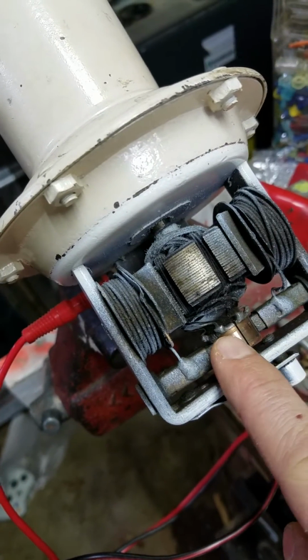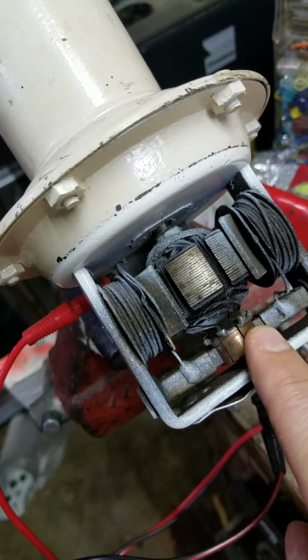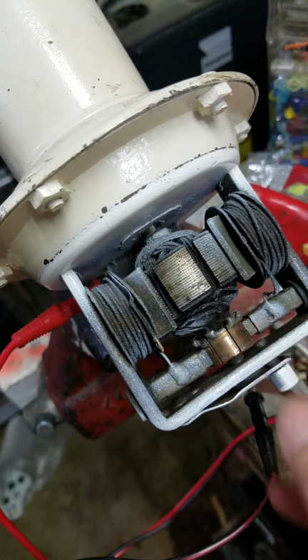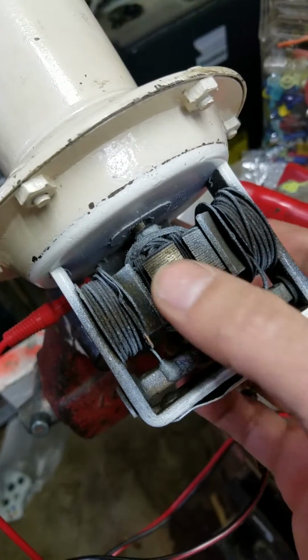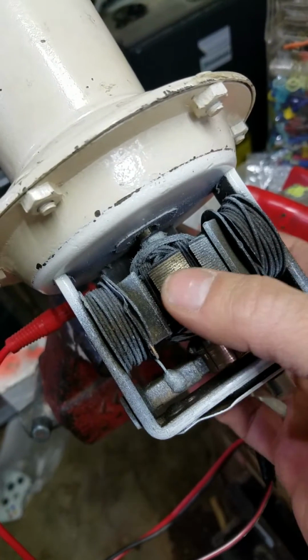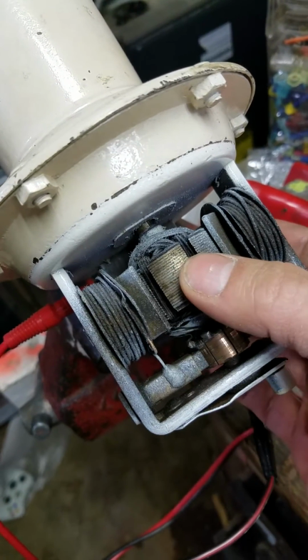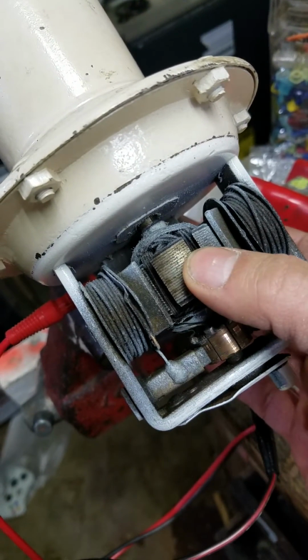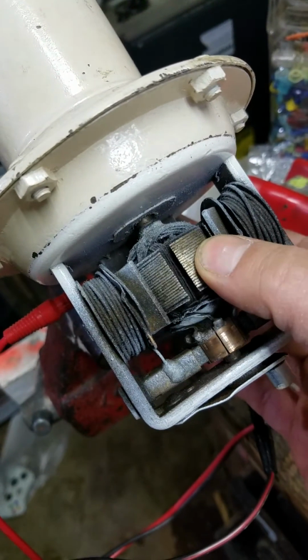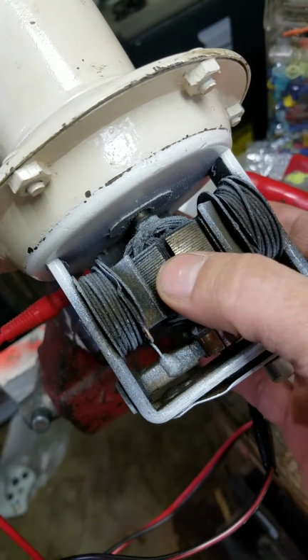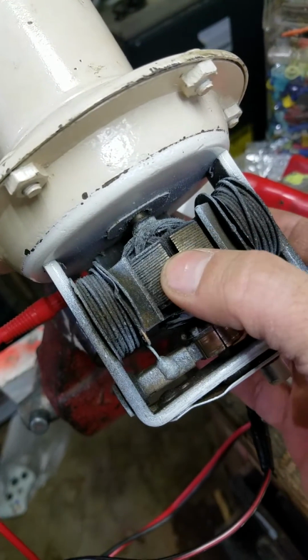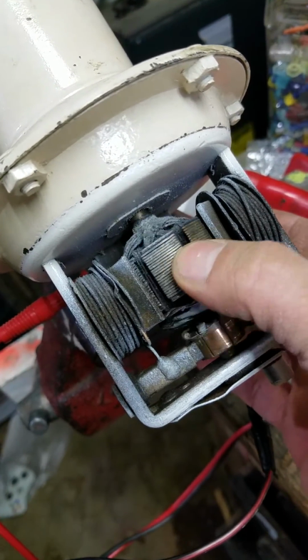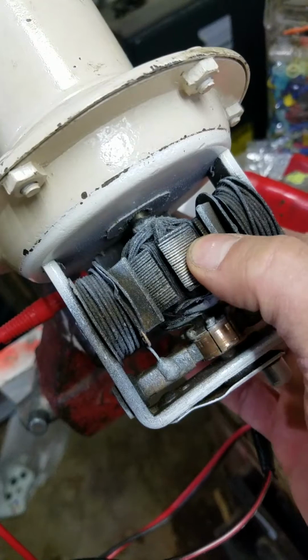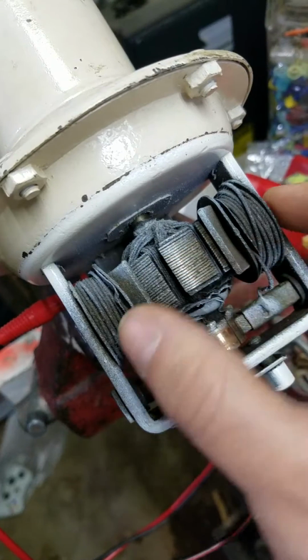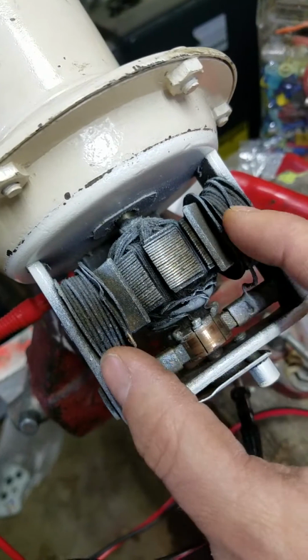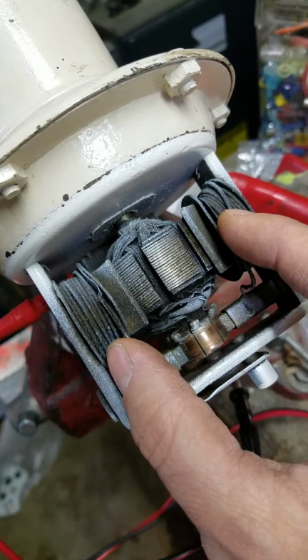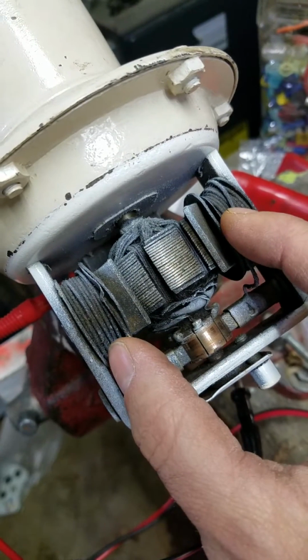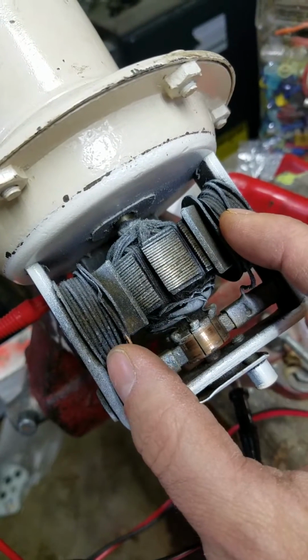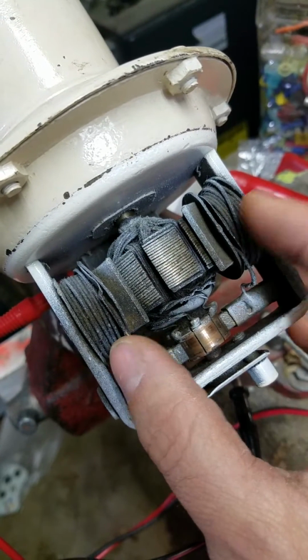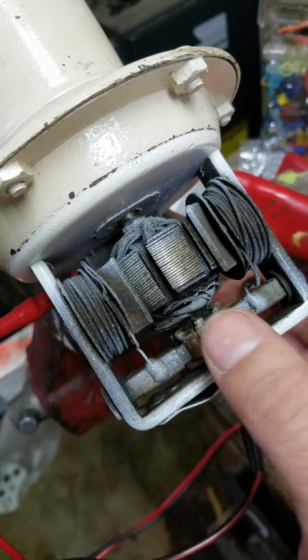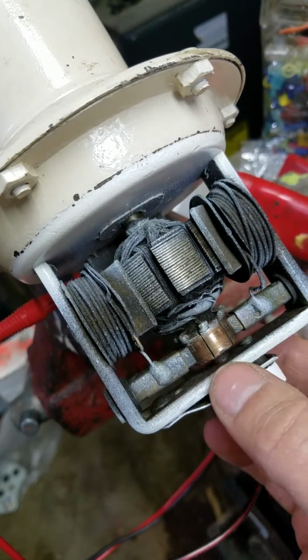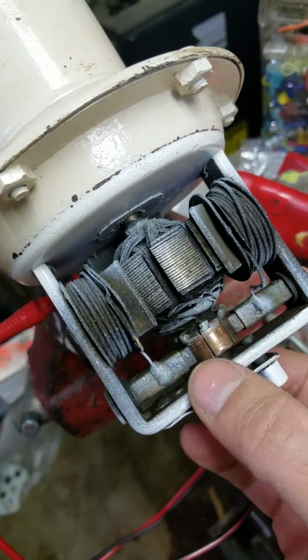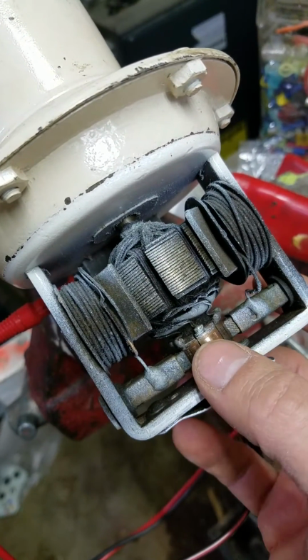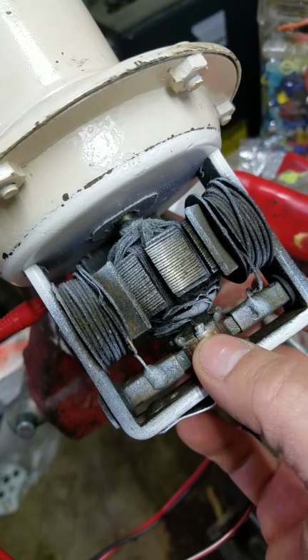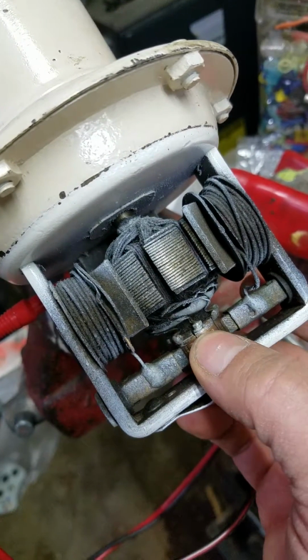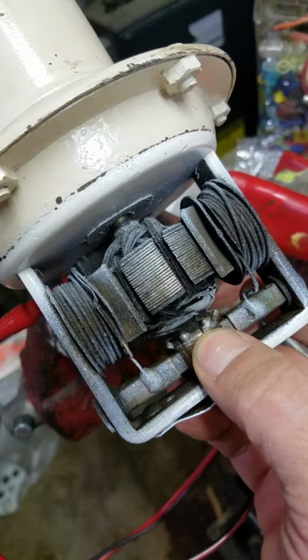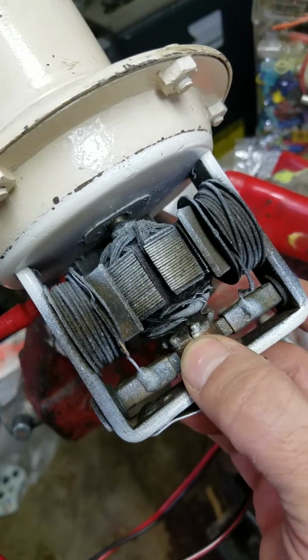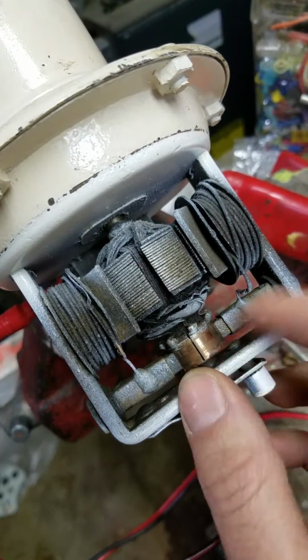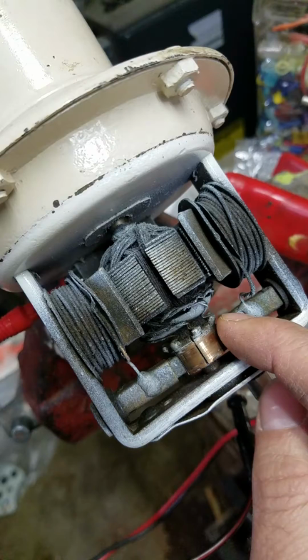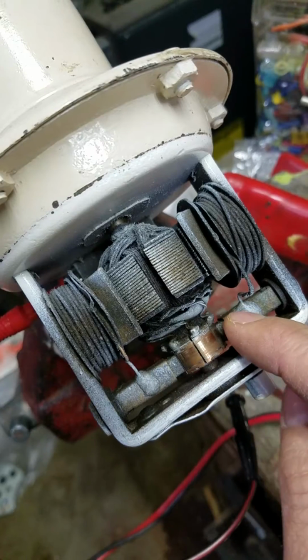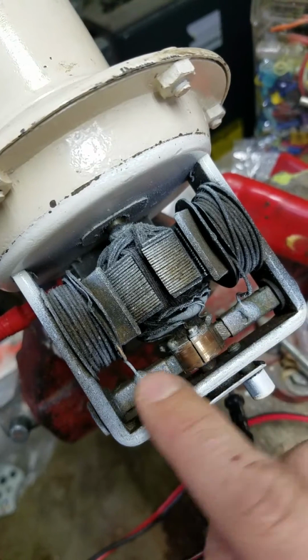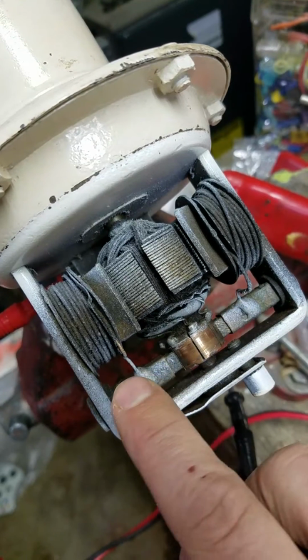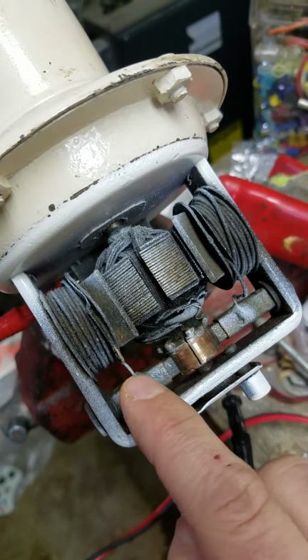What you've got here is something that spins — we'll call that the rotor — and then some stuff that stays, we'll call it the stator, and then here you've got brushes, there and there.